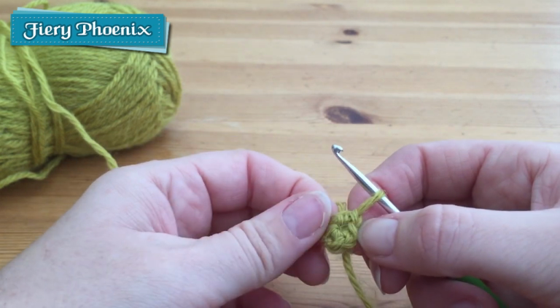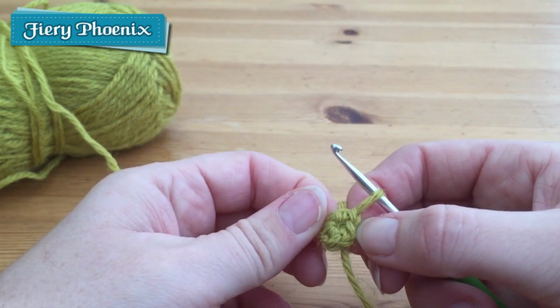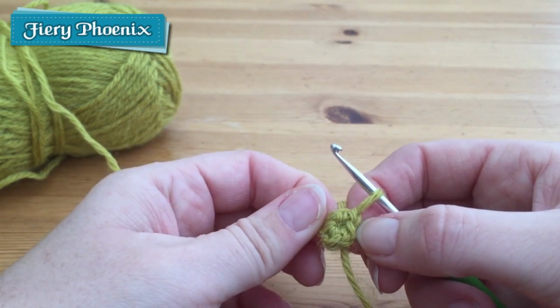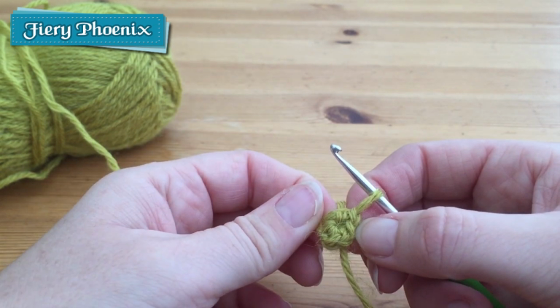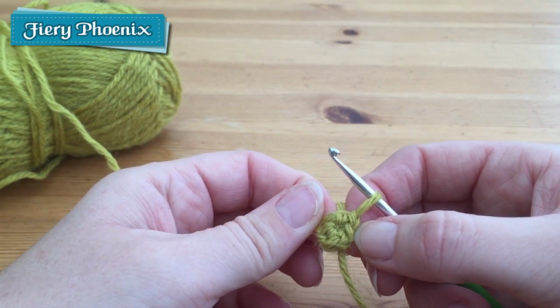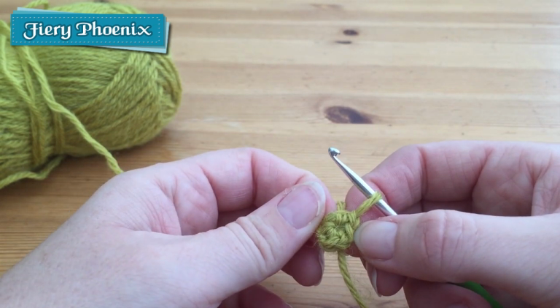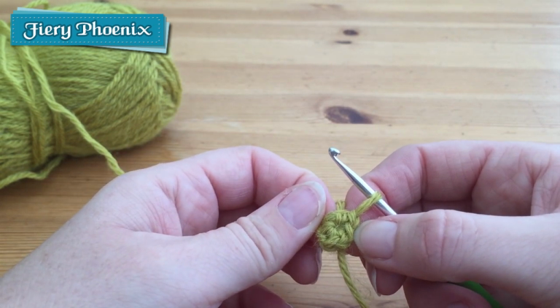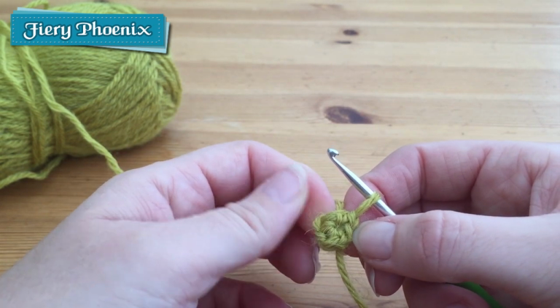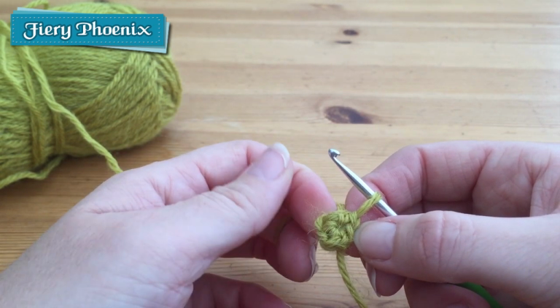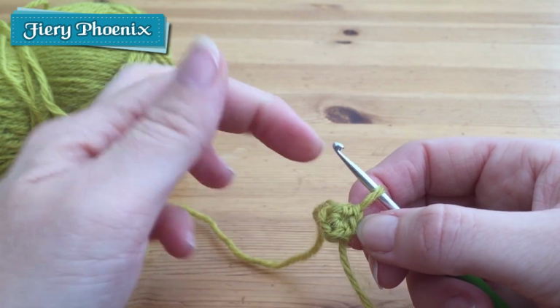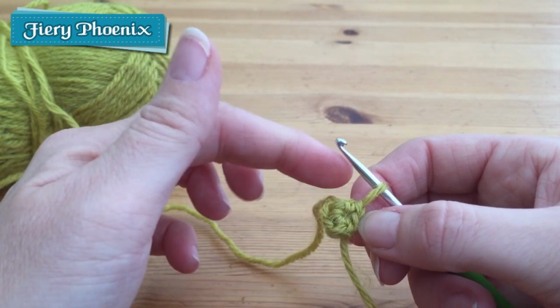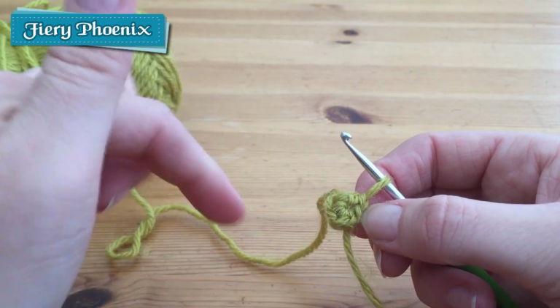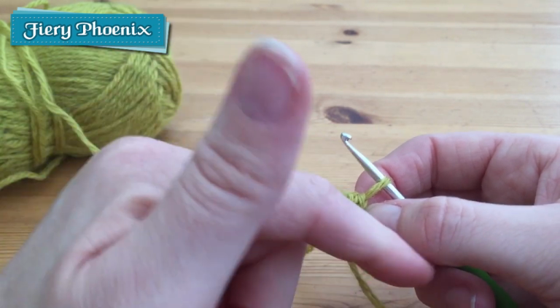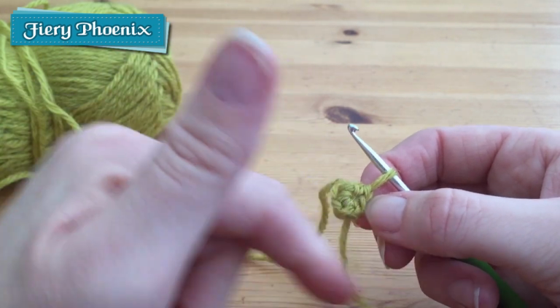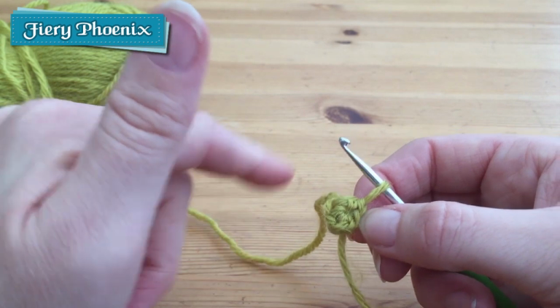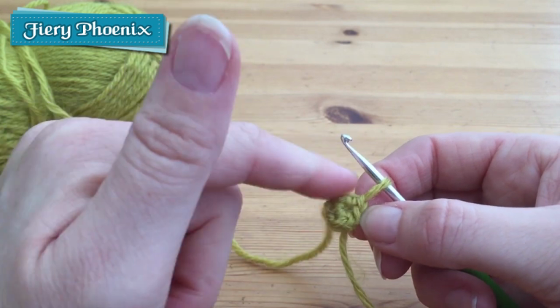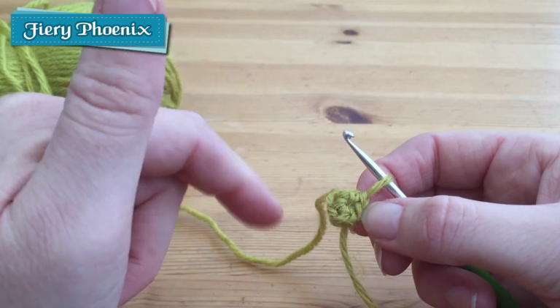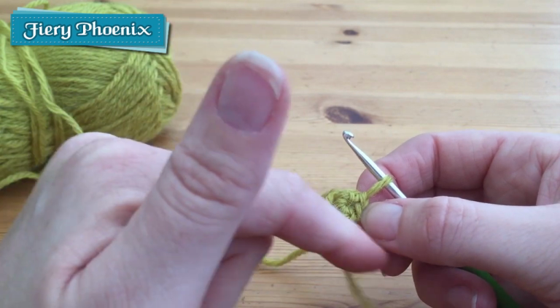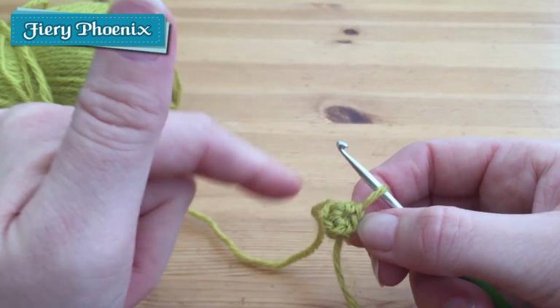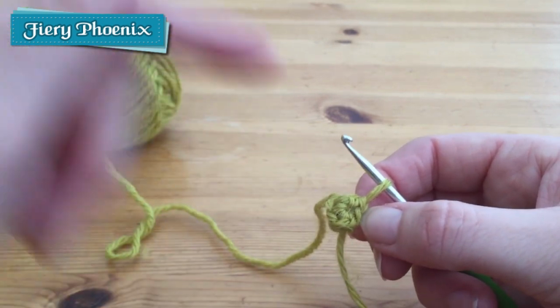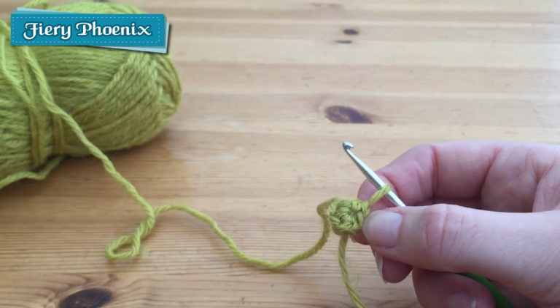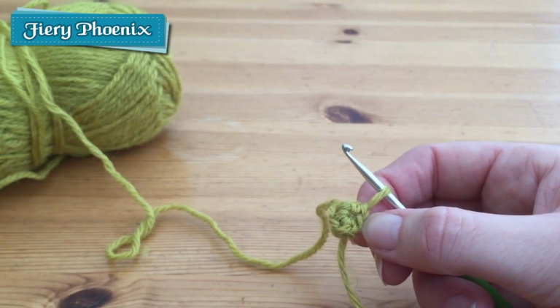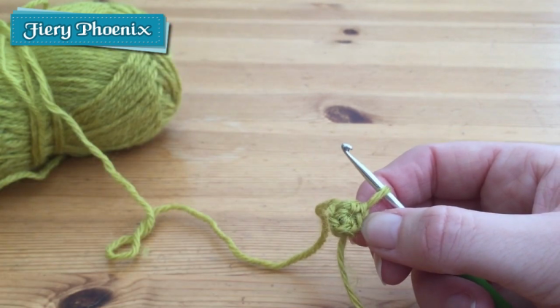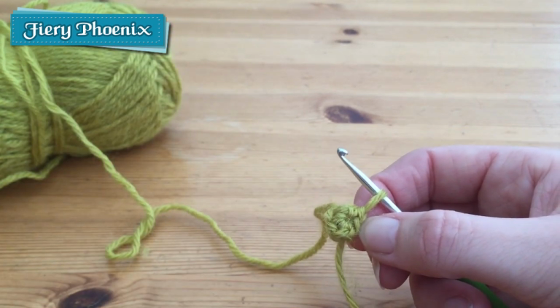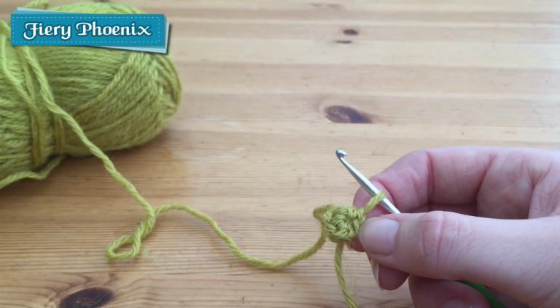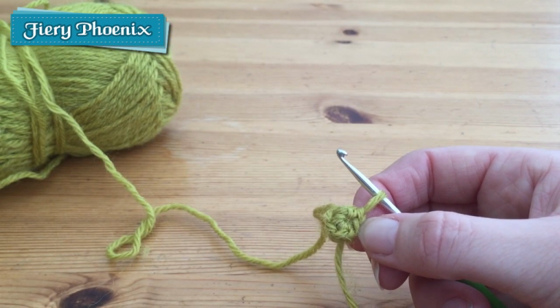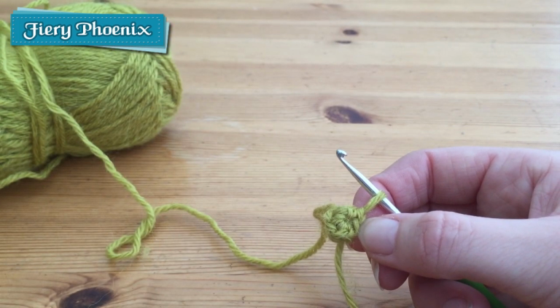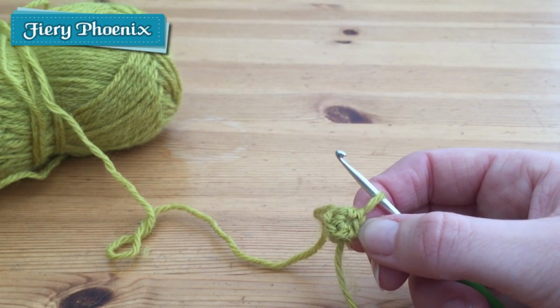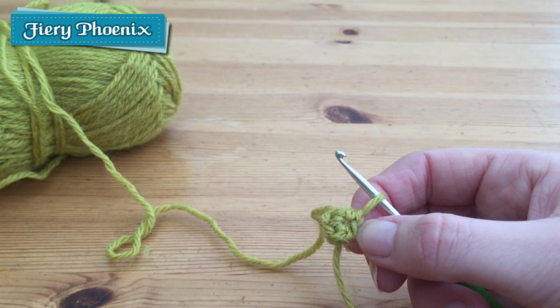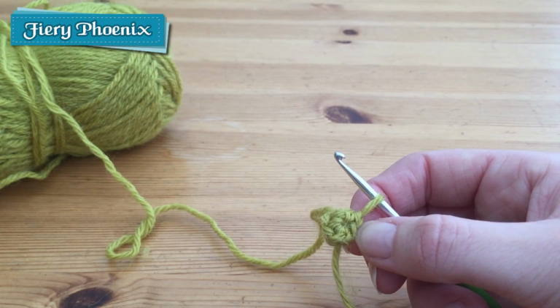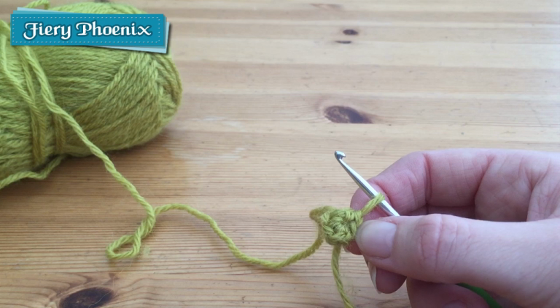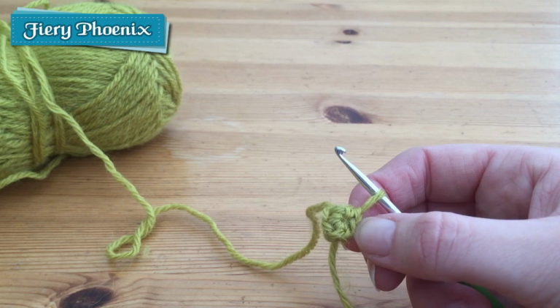So I'll move on and show you the second method, and then at the end of the second method I will crochet a second layer of double or treble crochets just so you can see what that would look like.